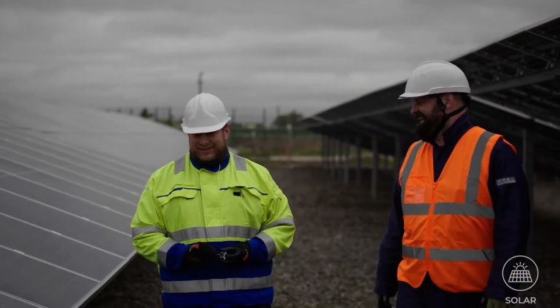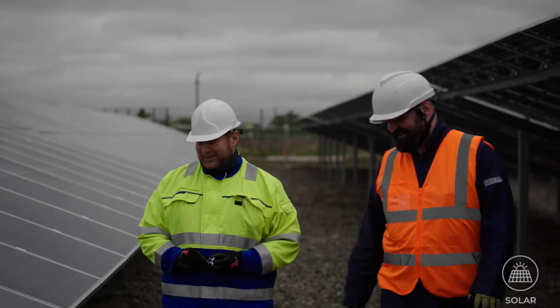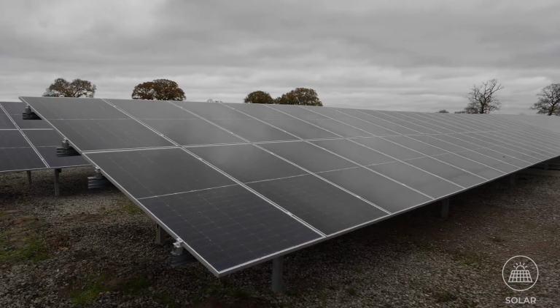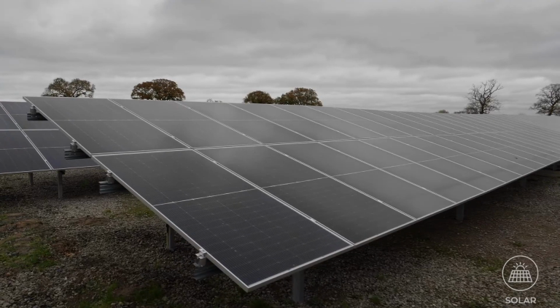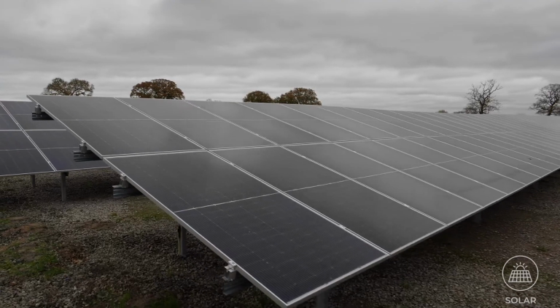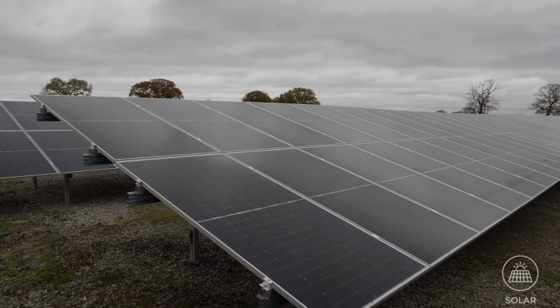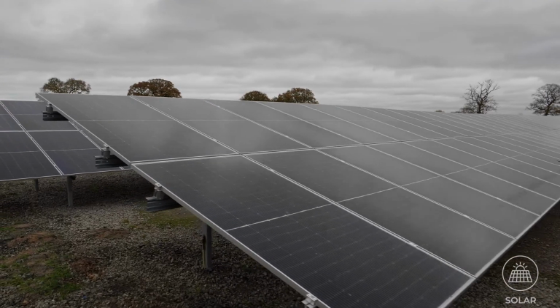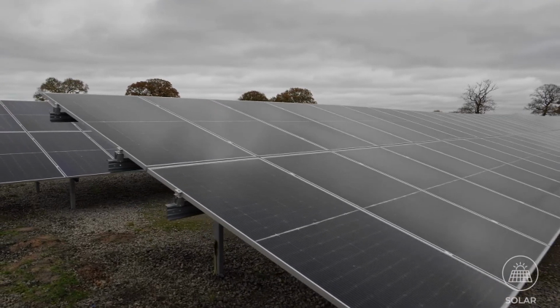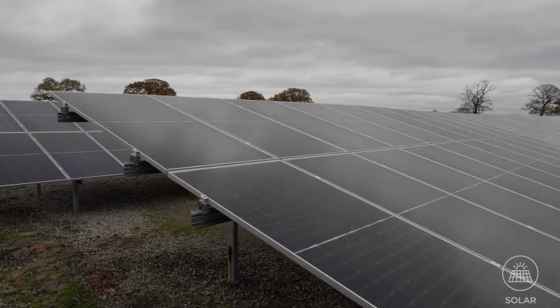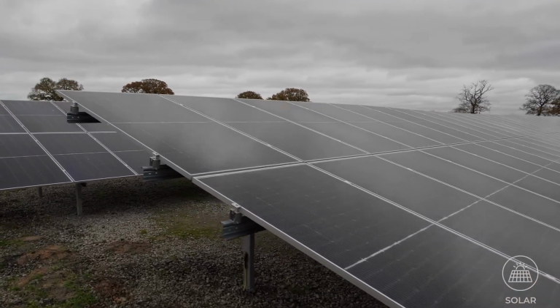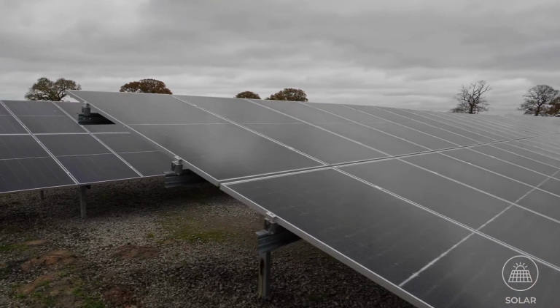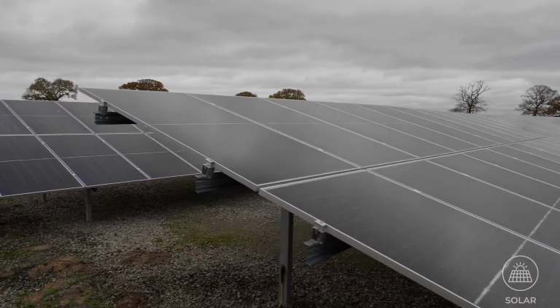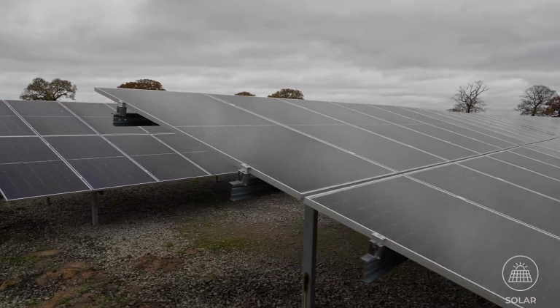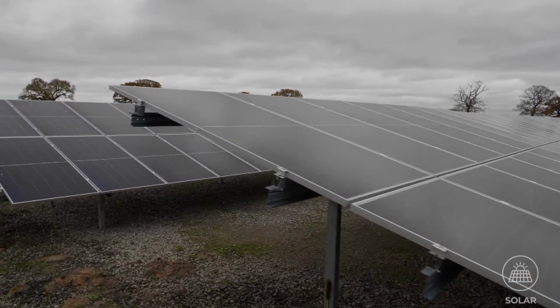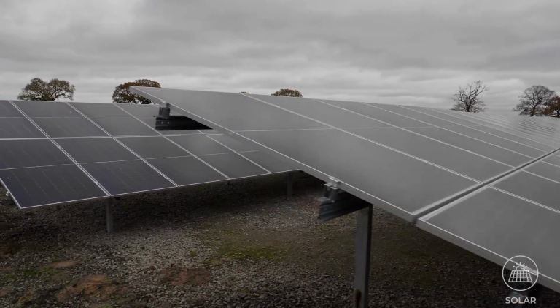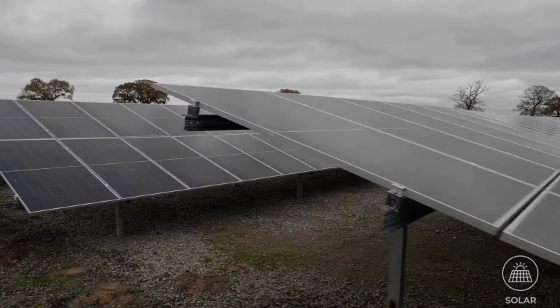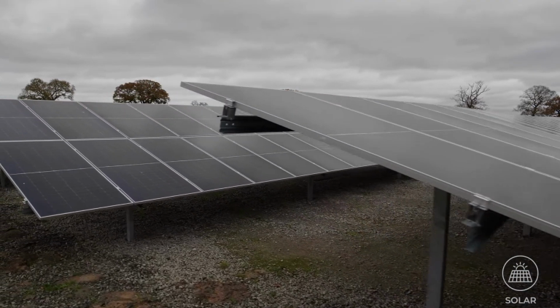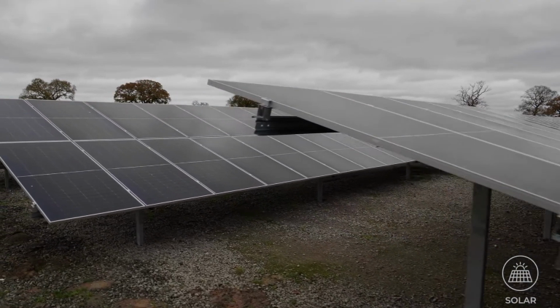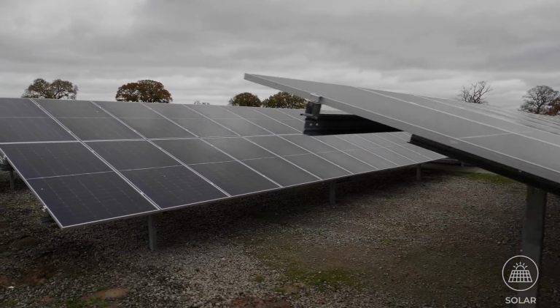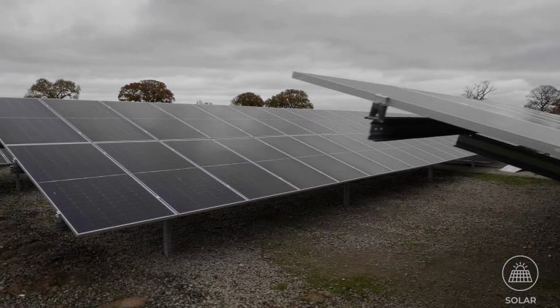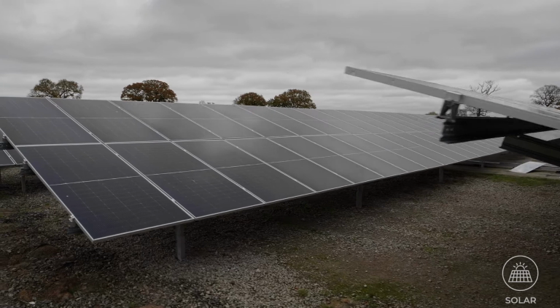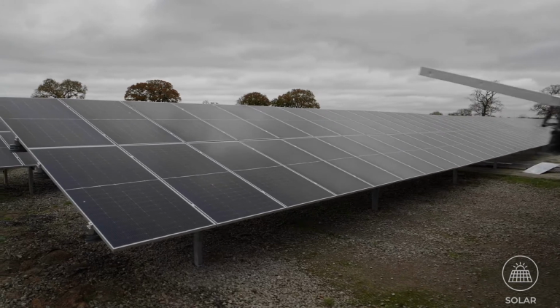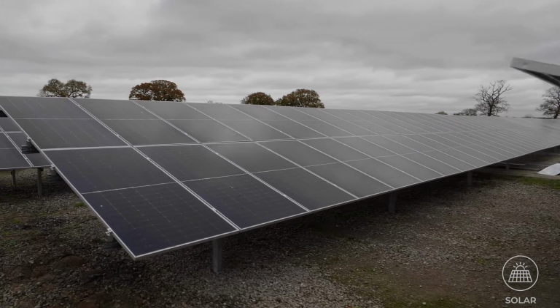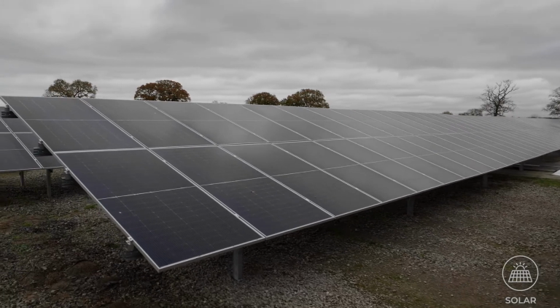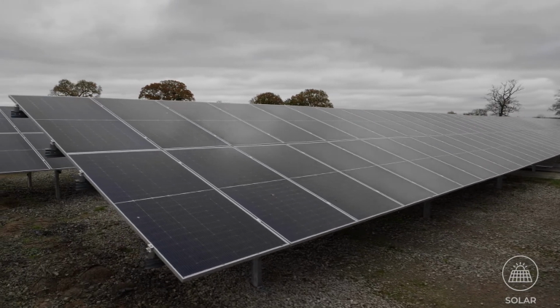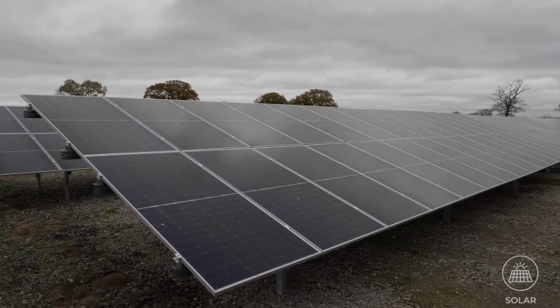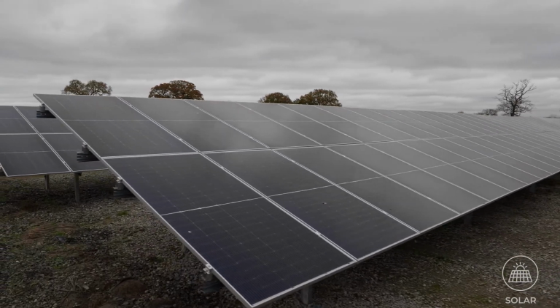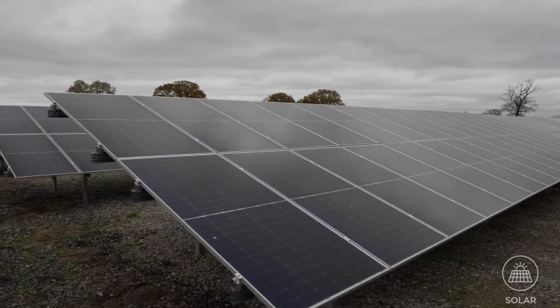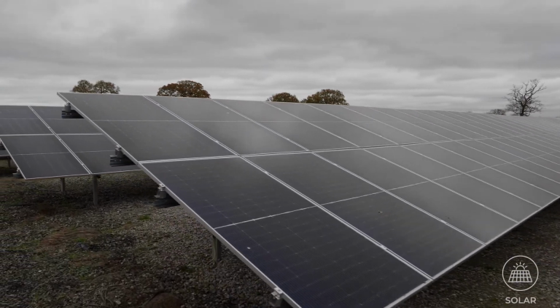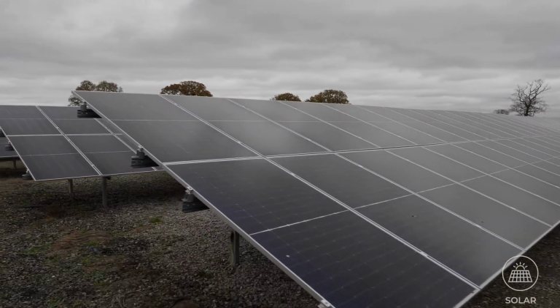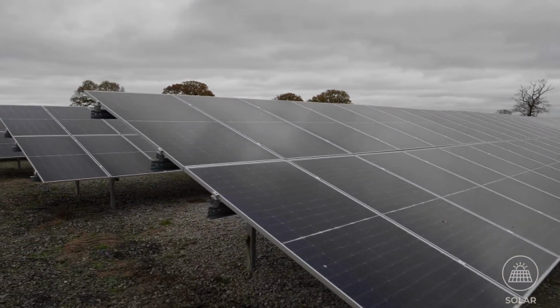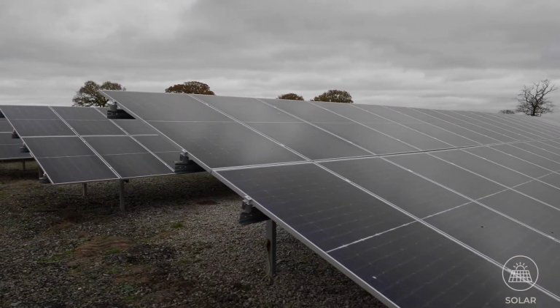Using our experience in commercial solar panel design, we'll create a system that integrates completely into the surrounding area.